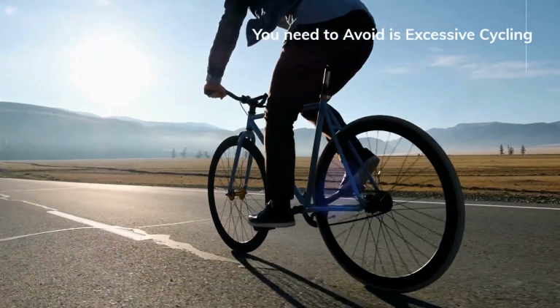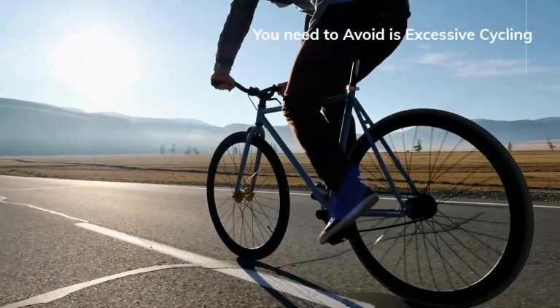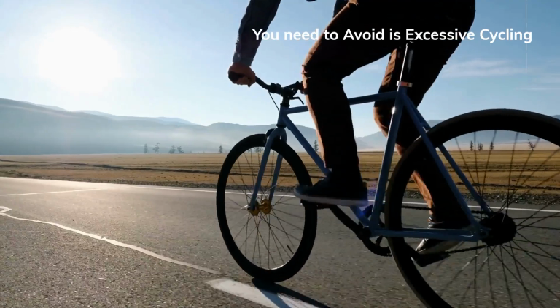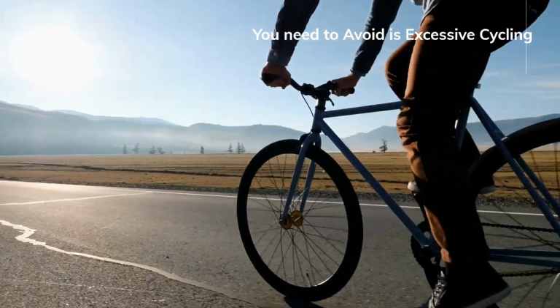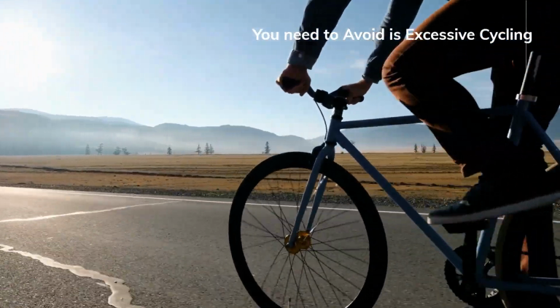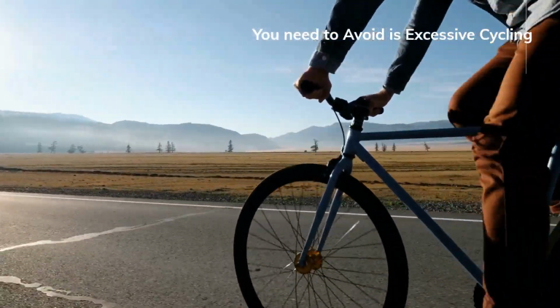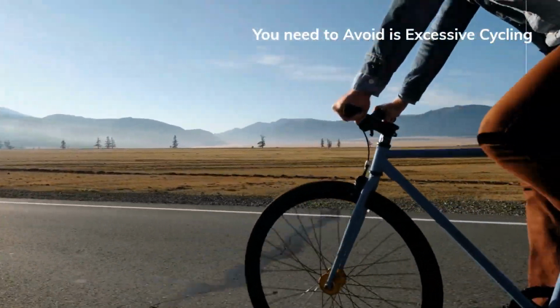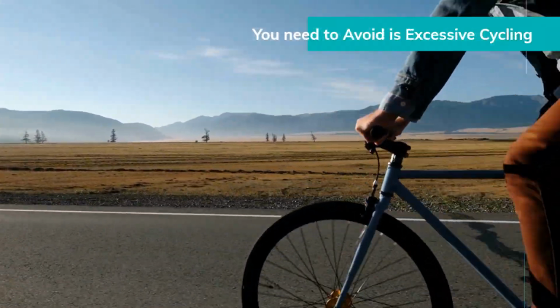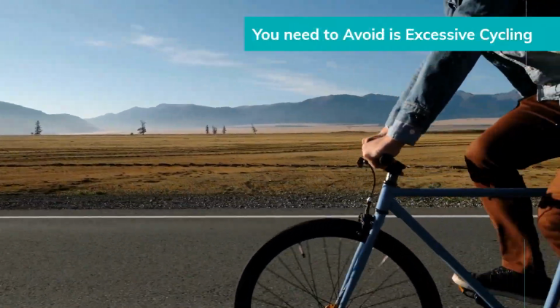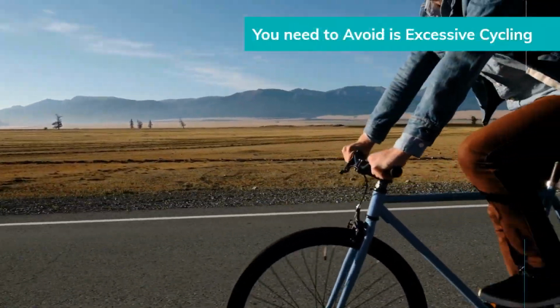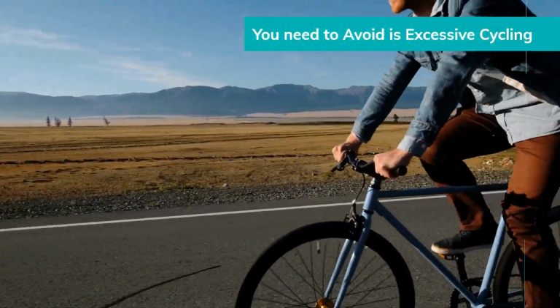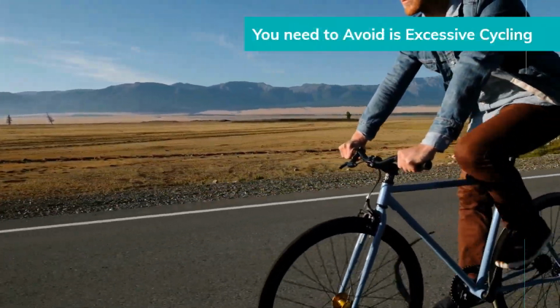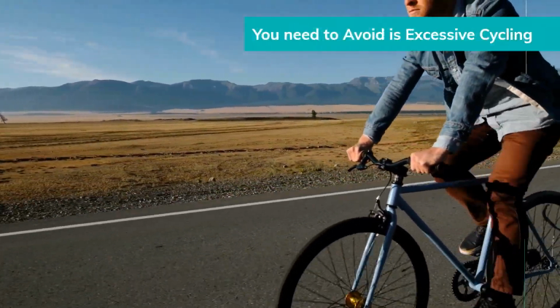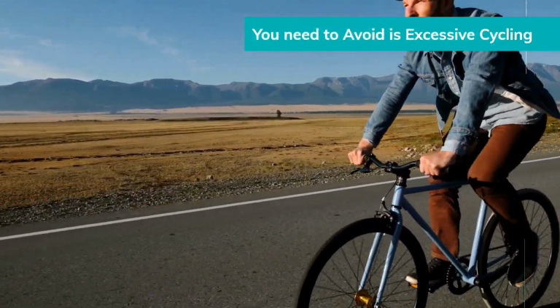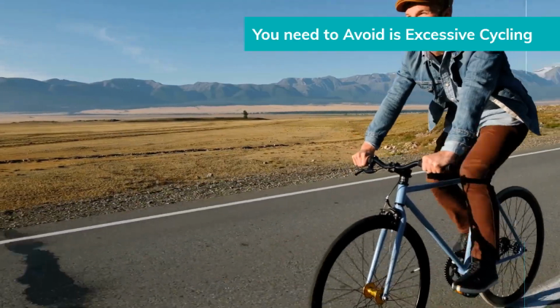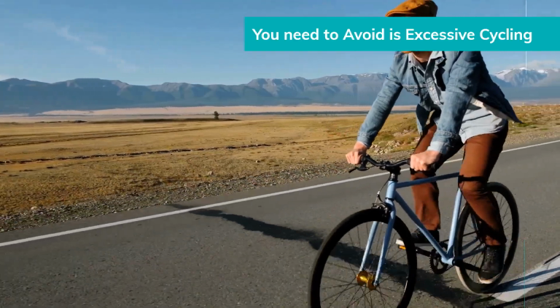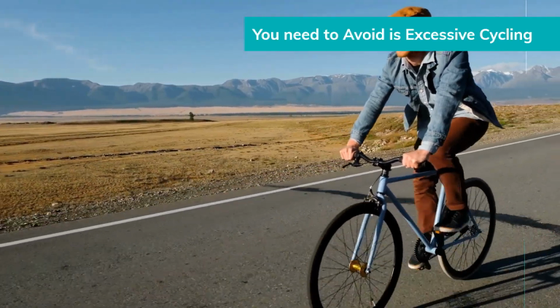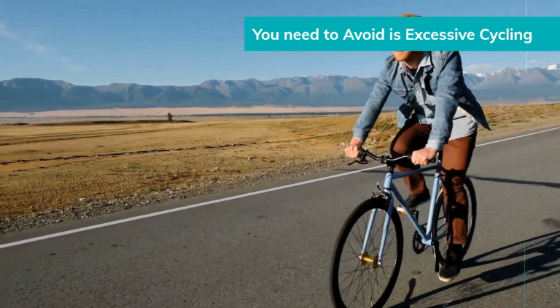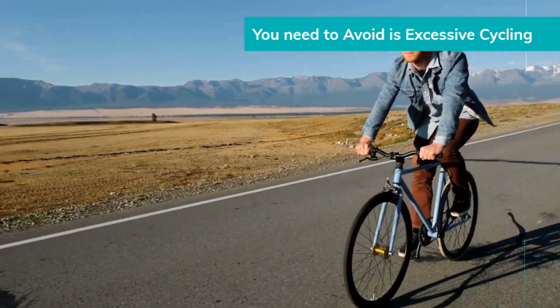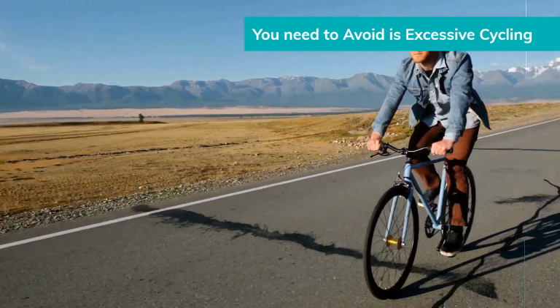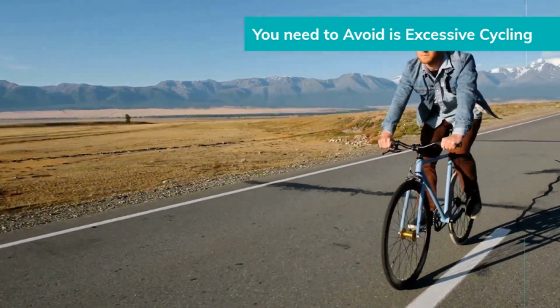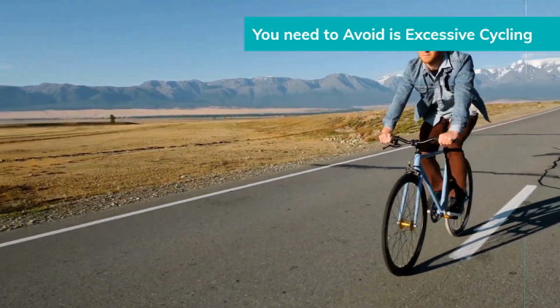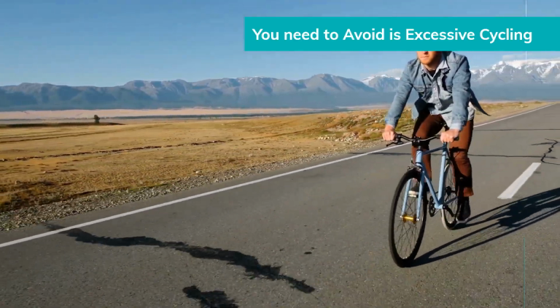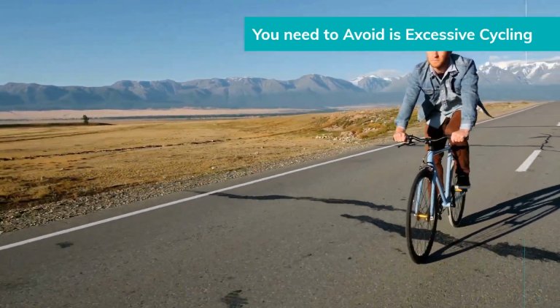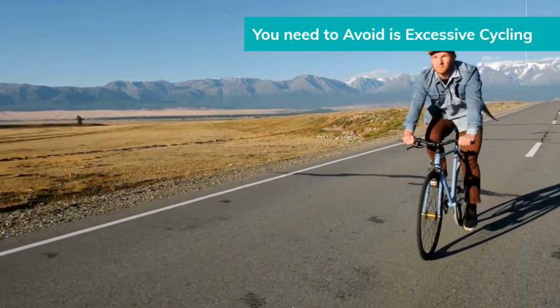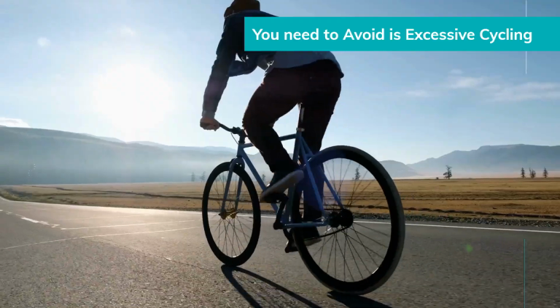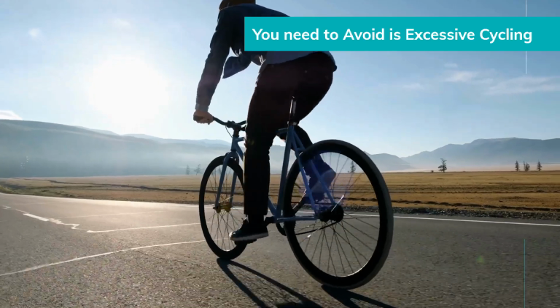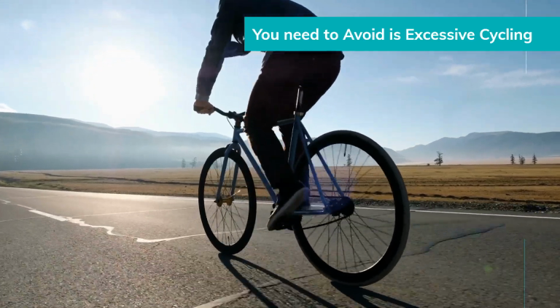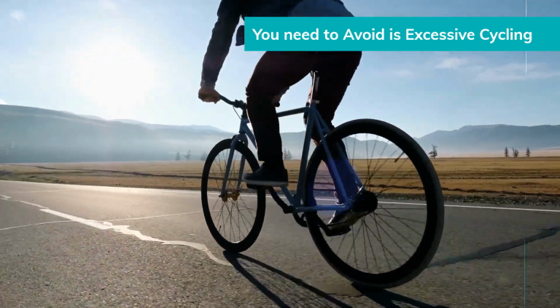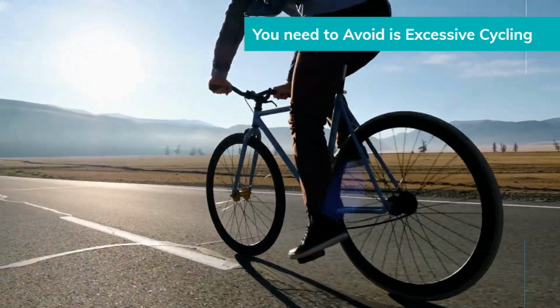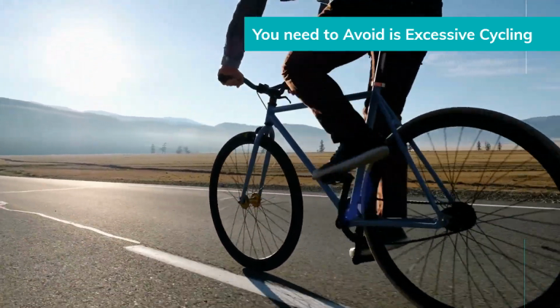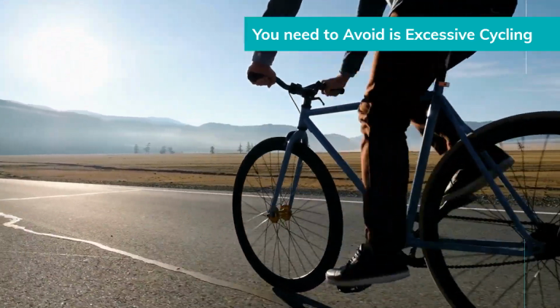Avoid excessive cycling. Some studies suggest that long periods of cycling may negatively impact sperm production due to pressure on the testicles. If you cycle regularly, consider taking breaks or using a comfortable seat.